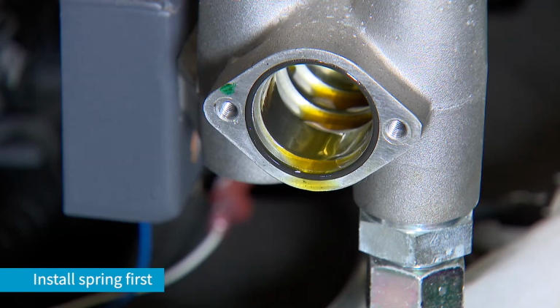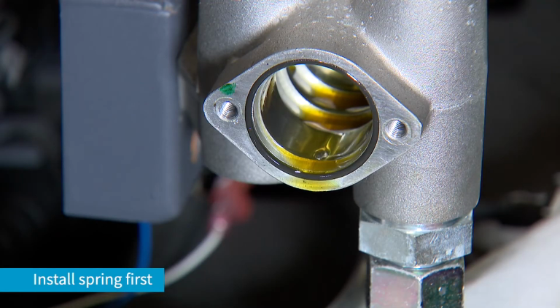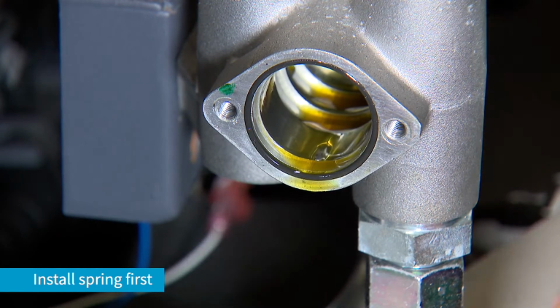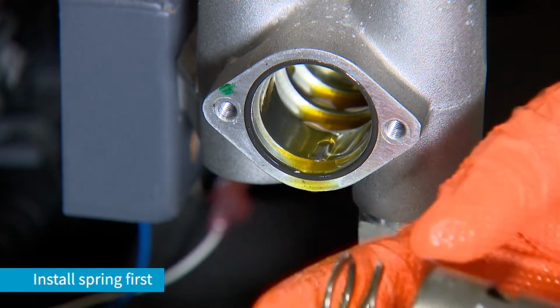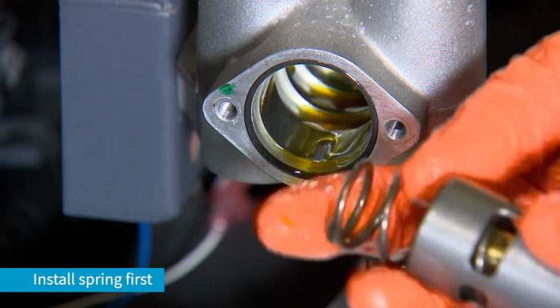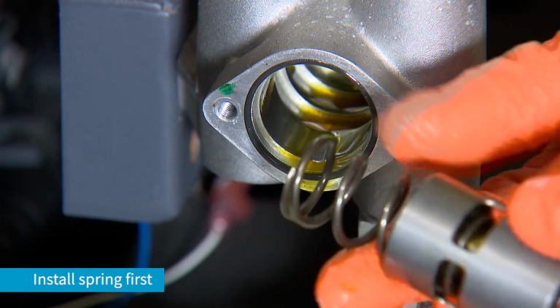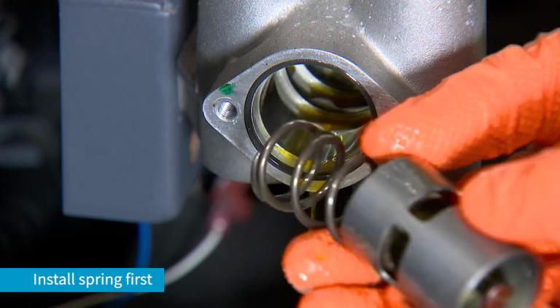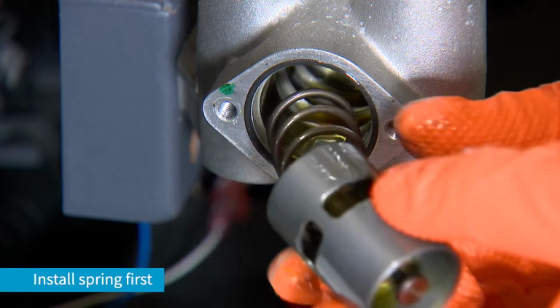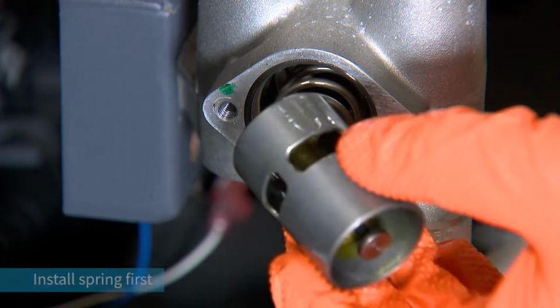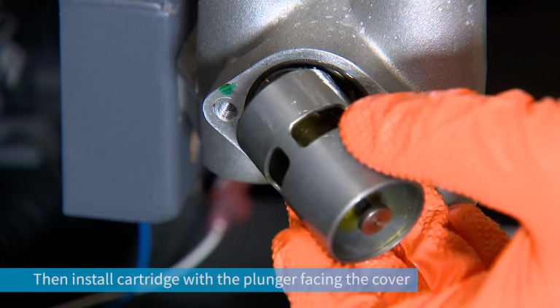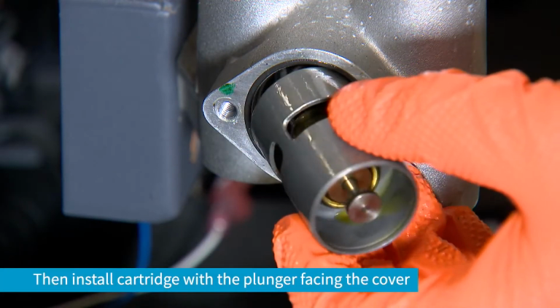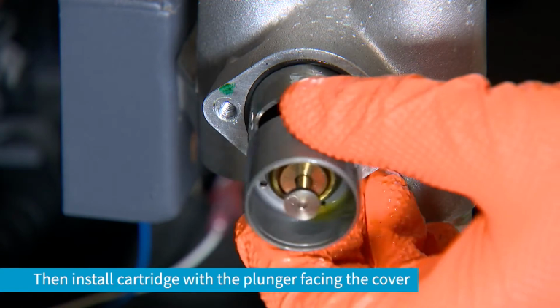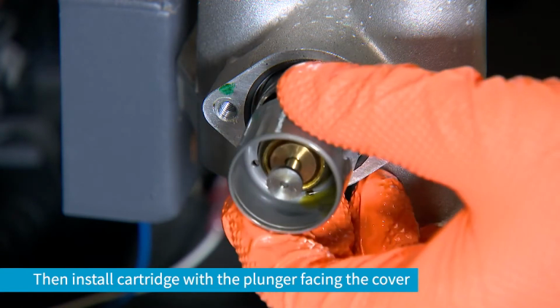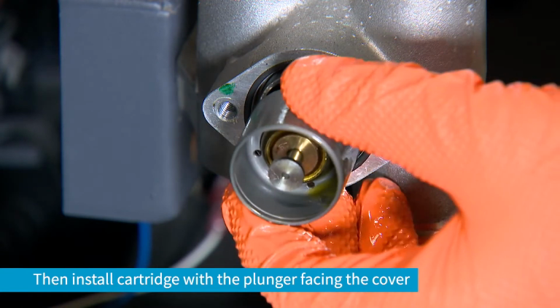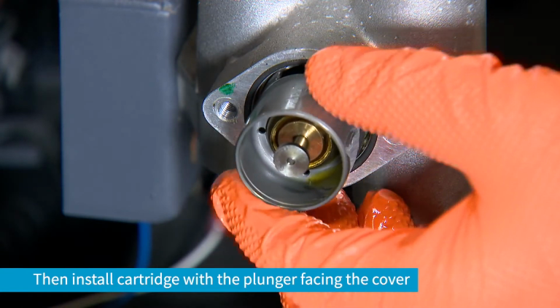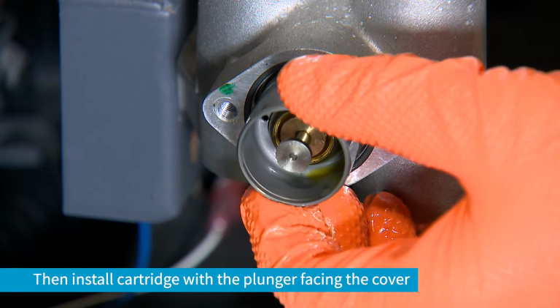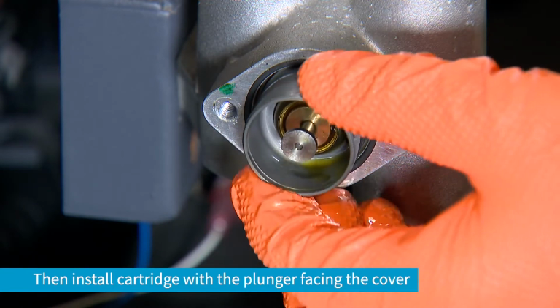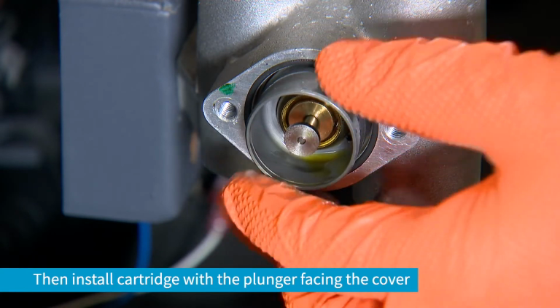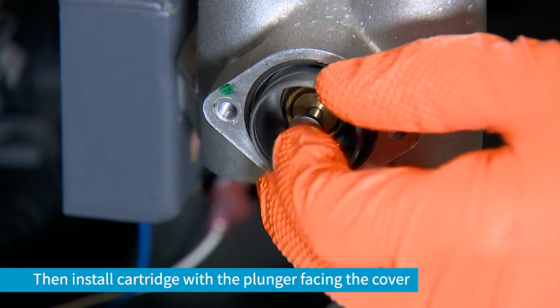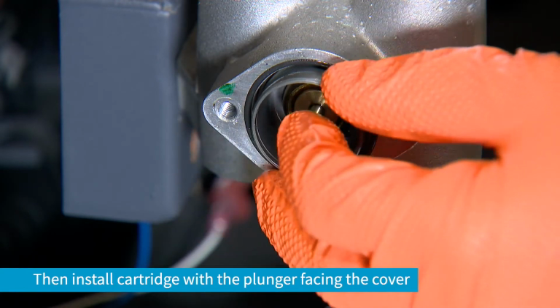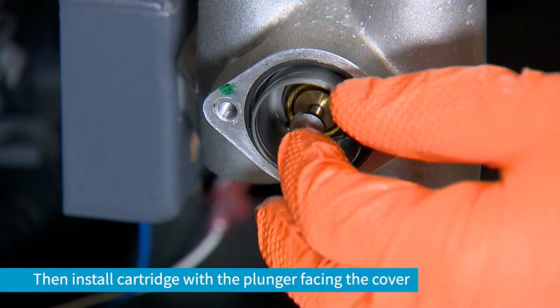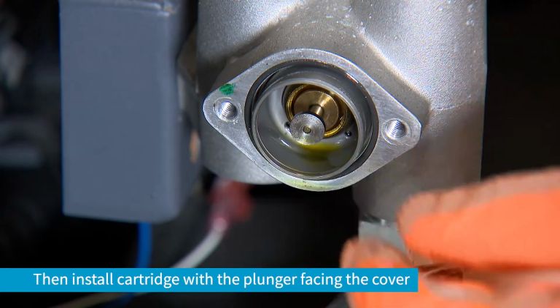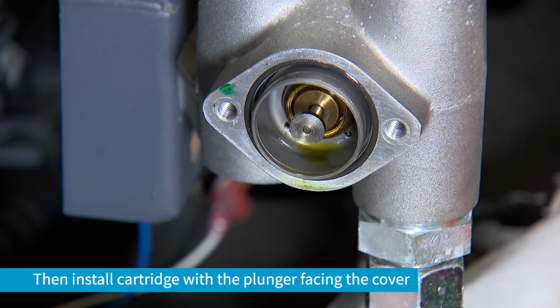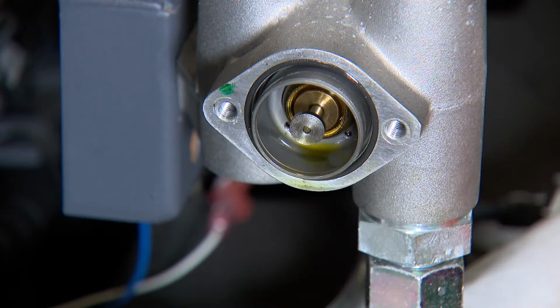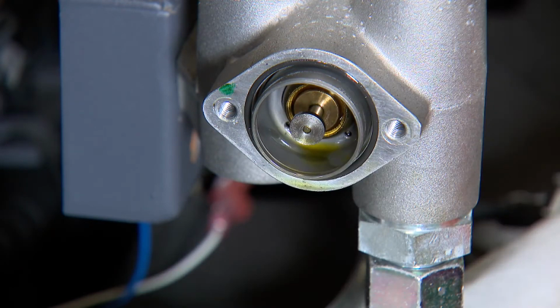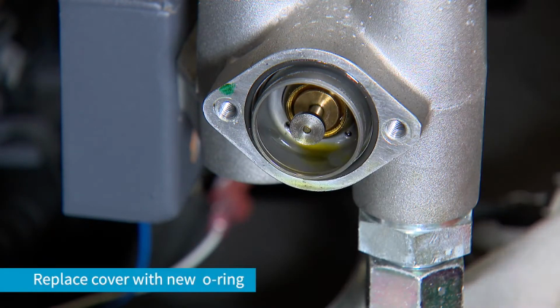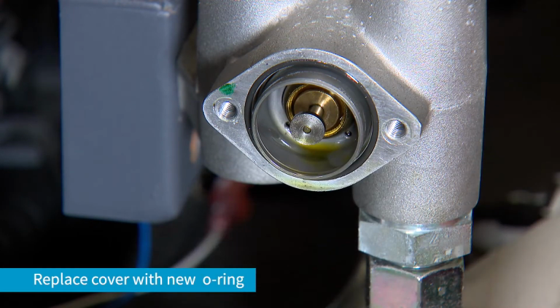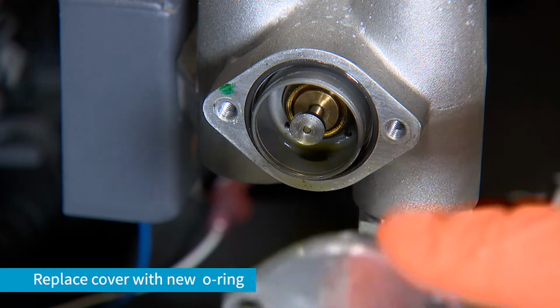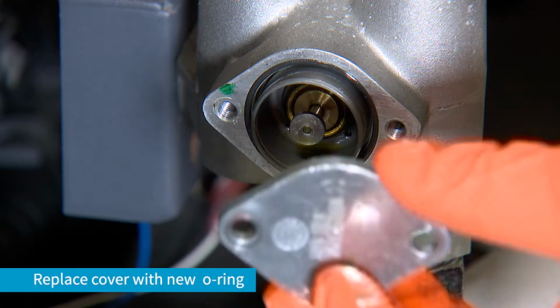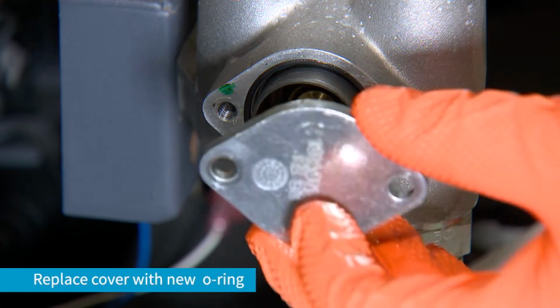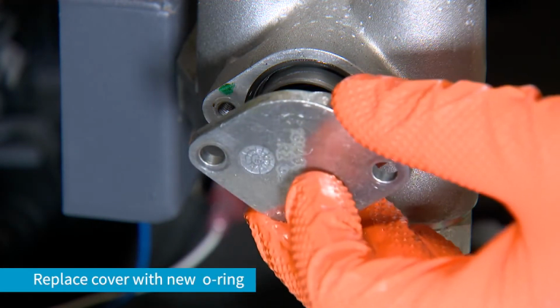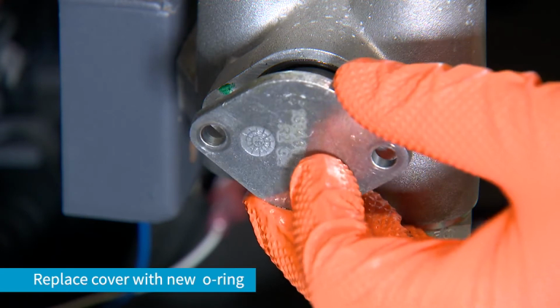Reinstall the spring first, then the cartridge with the plunger facing towards the cover, then the cover with a new O-ring.